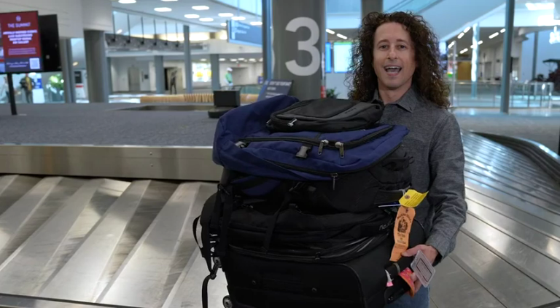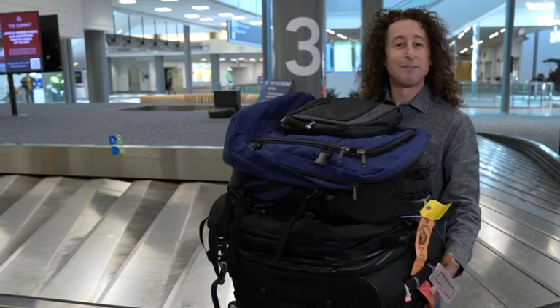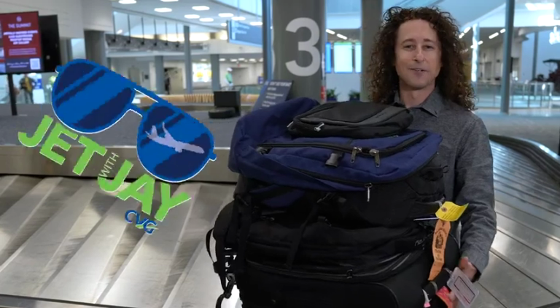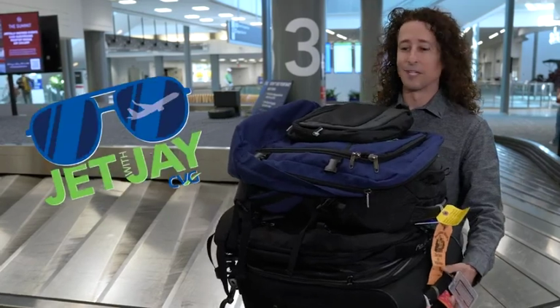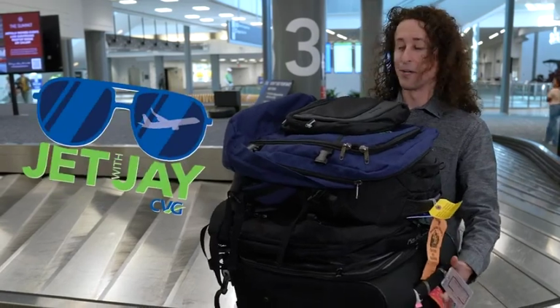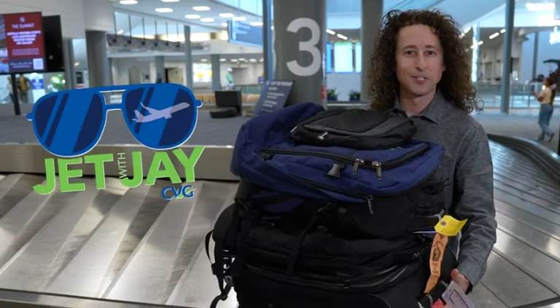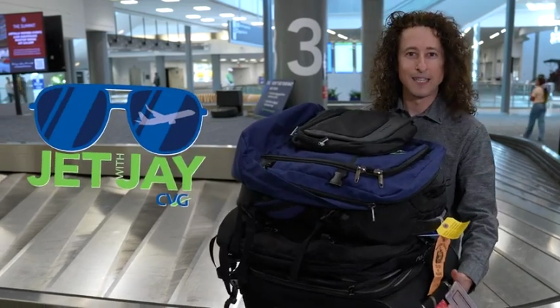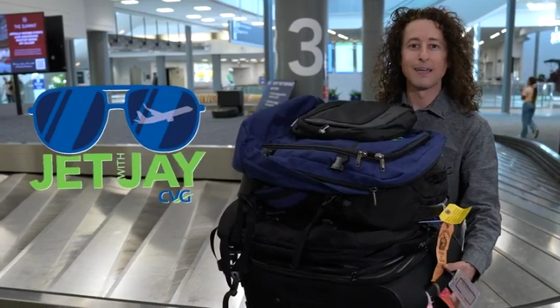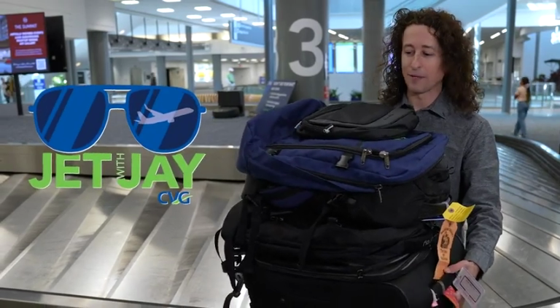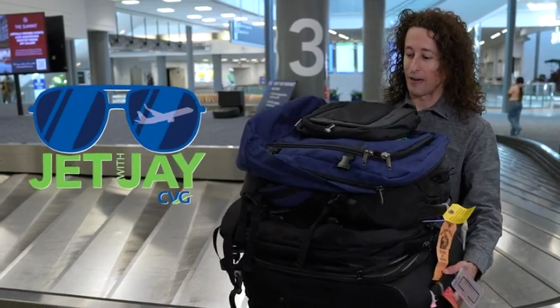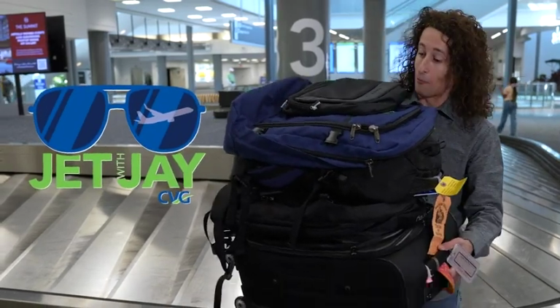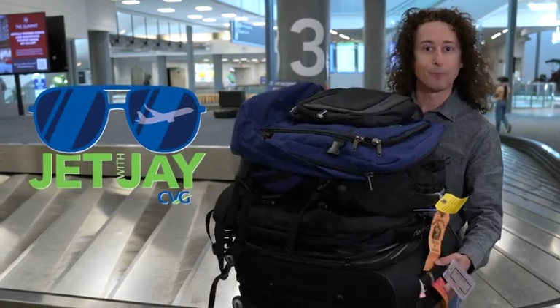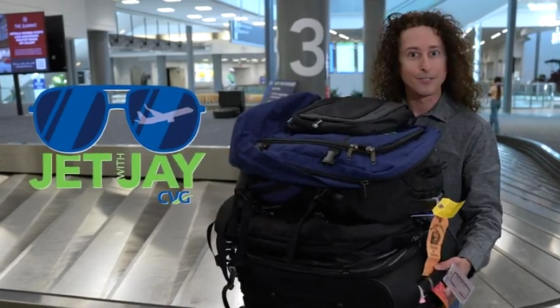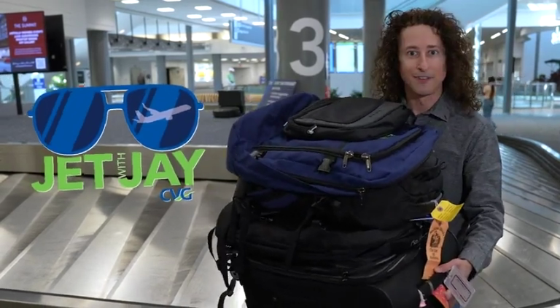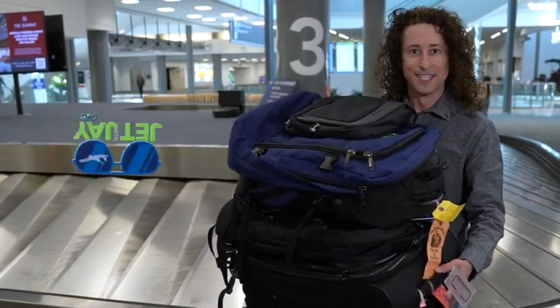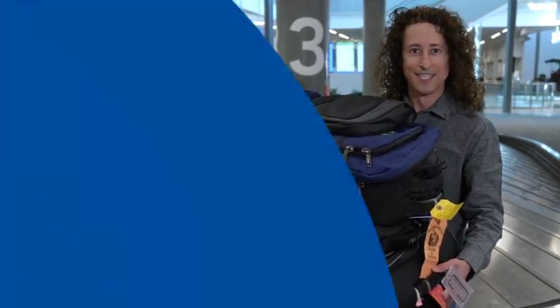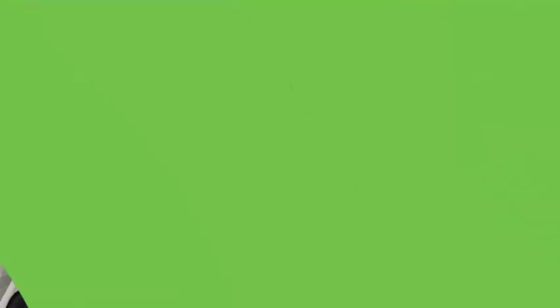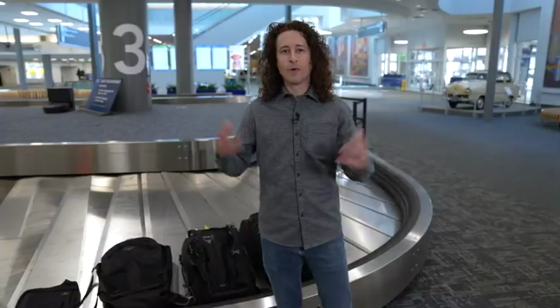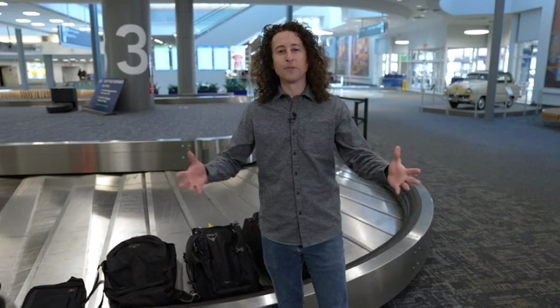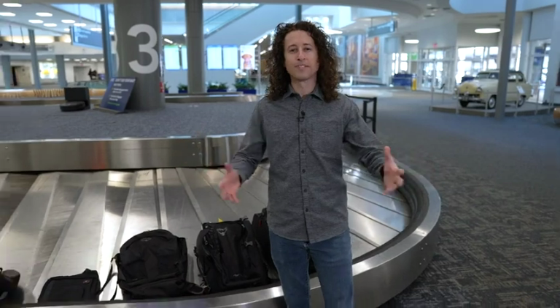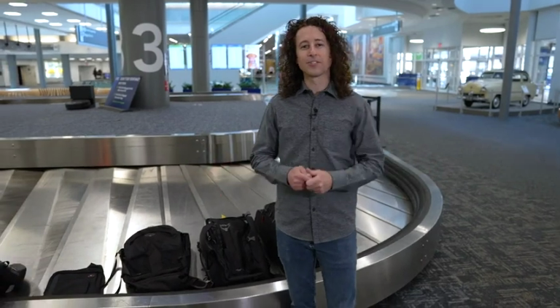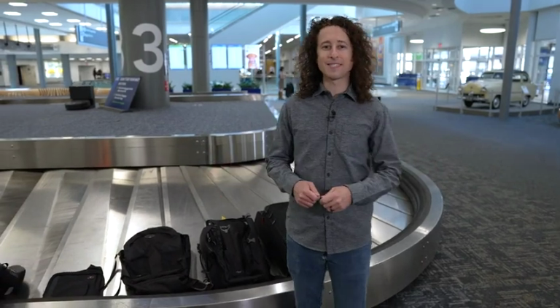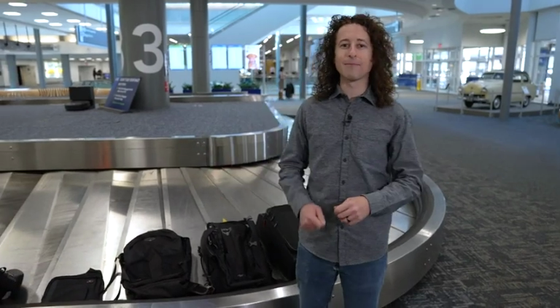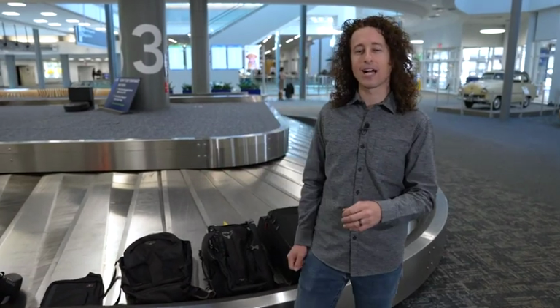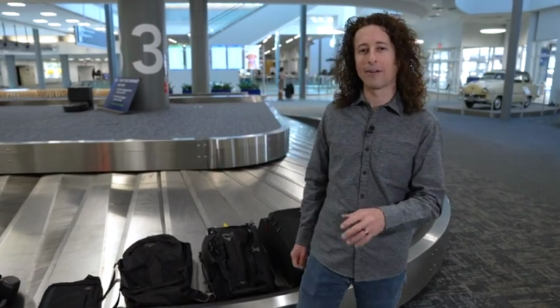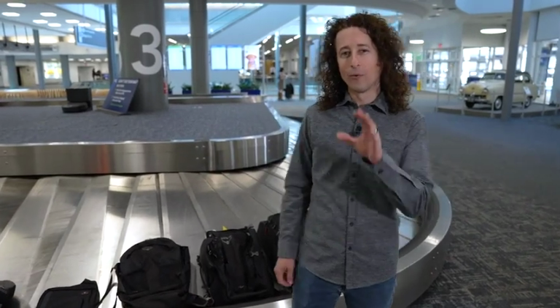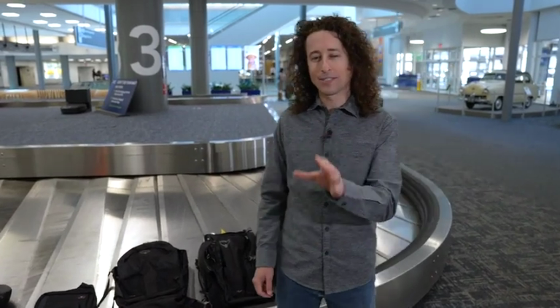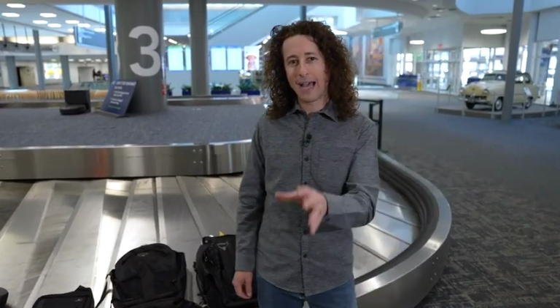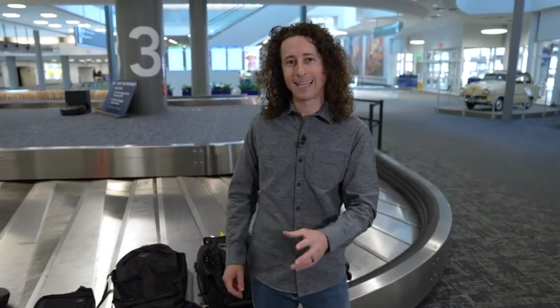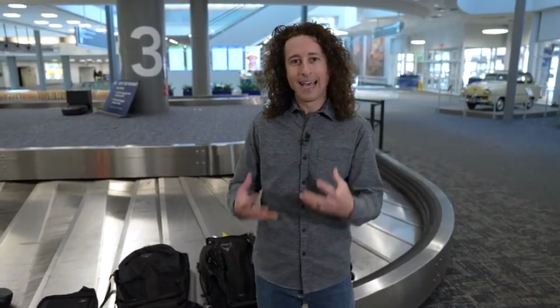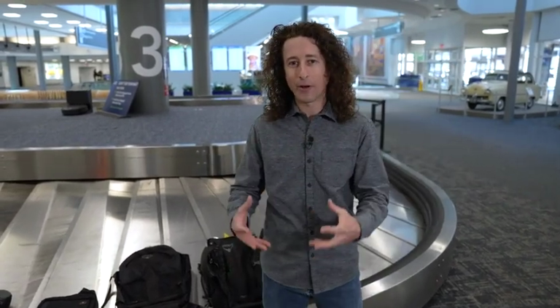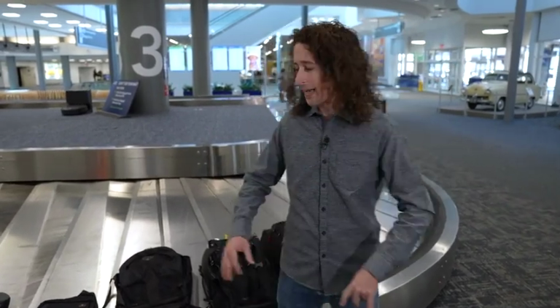Hey, I'm Jay Cruz. So you're going on a trip — let me help you figure out what to put all your stuff in. Welcome to another Jet with Jay. This time let's talk about what to pack and how to pack it.